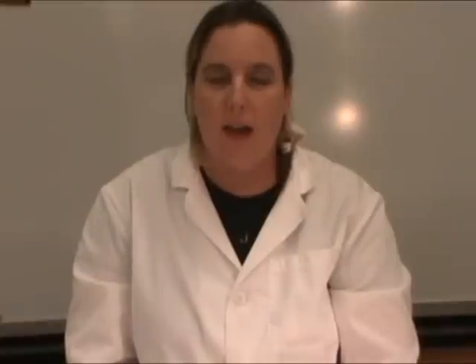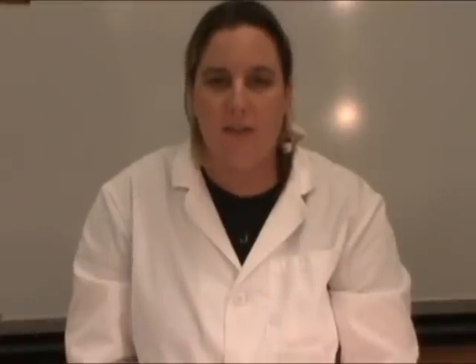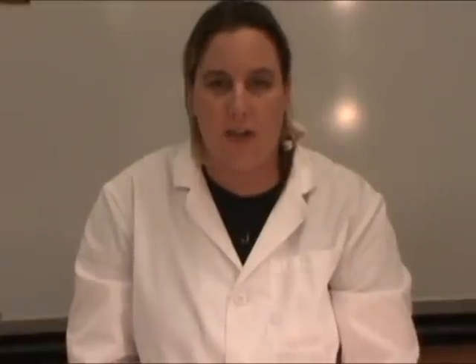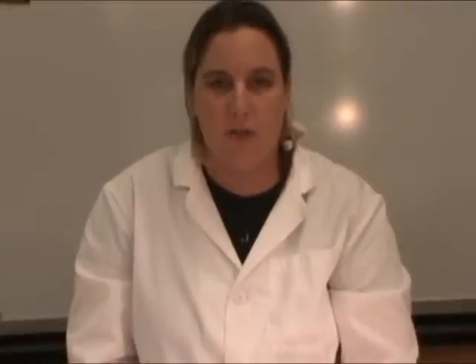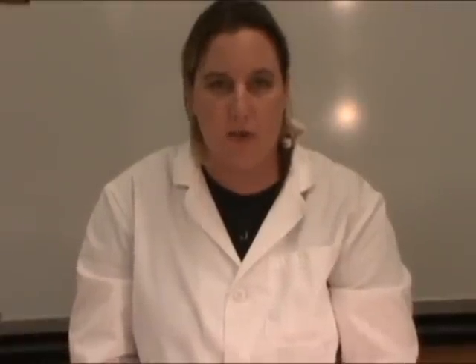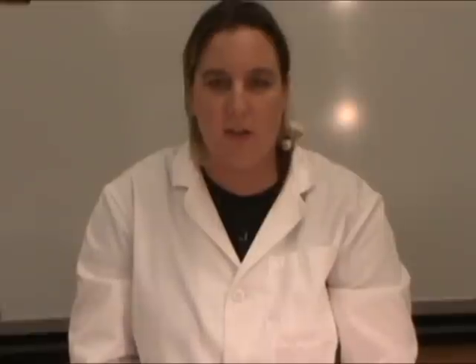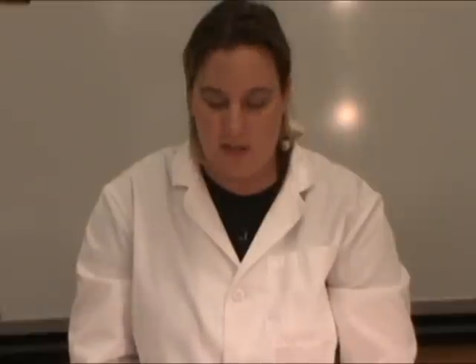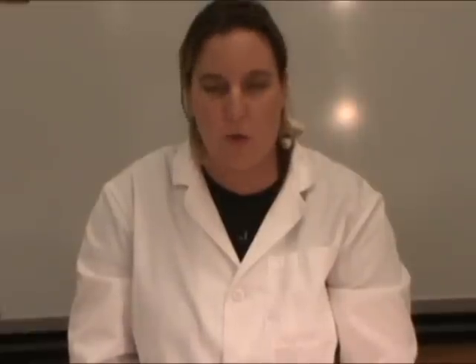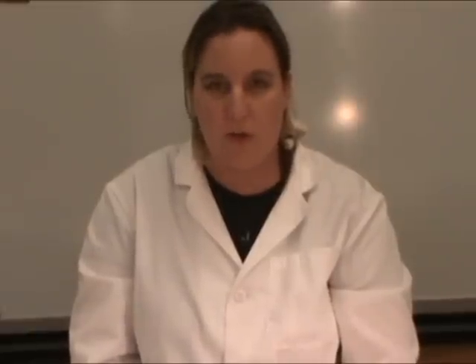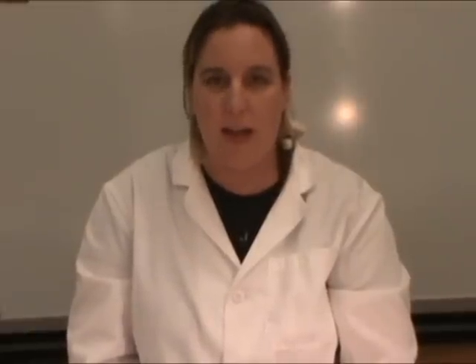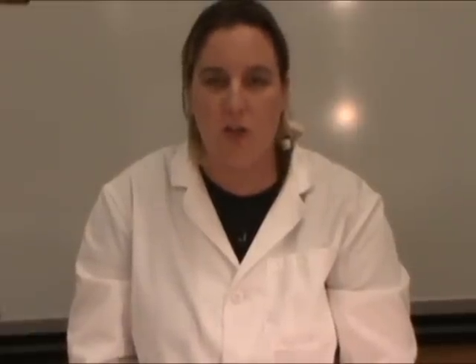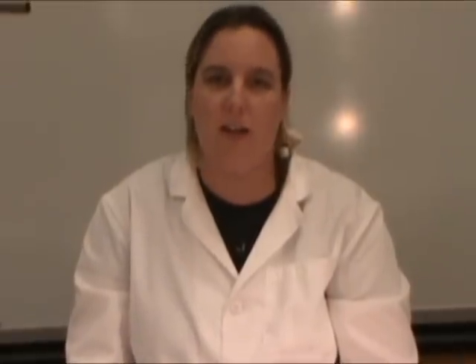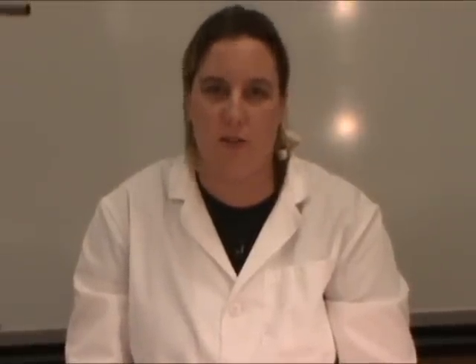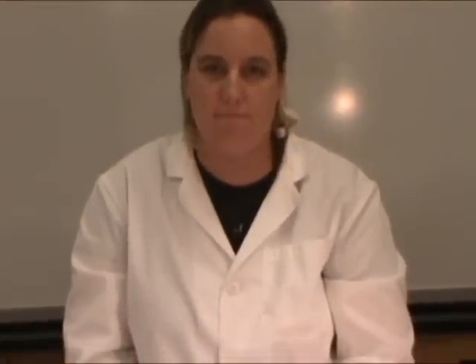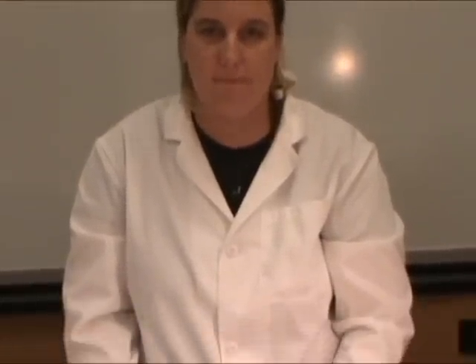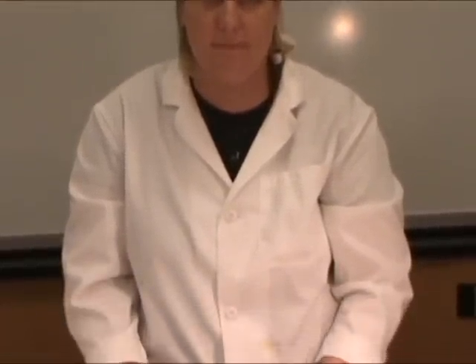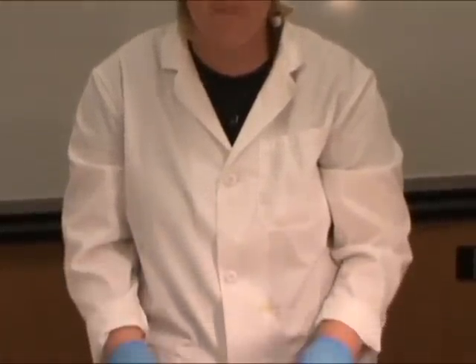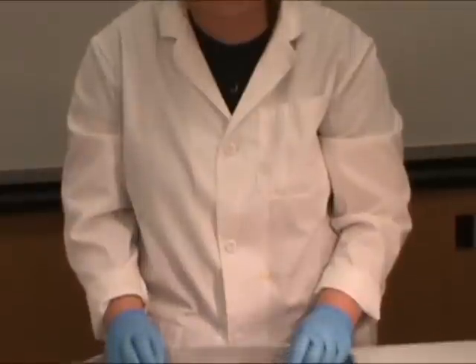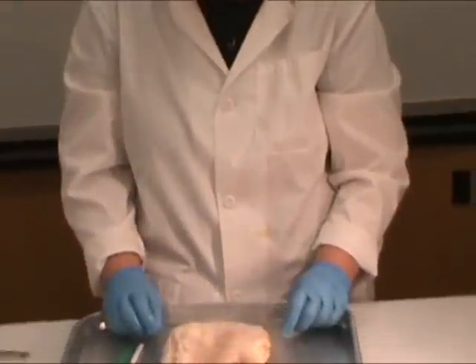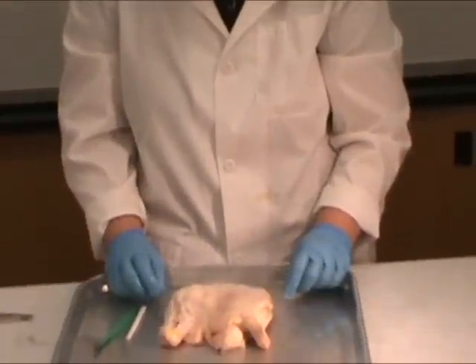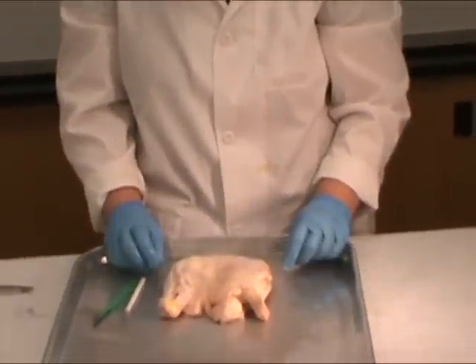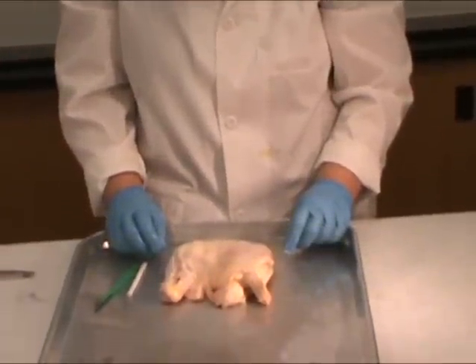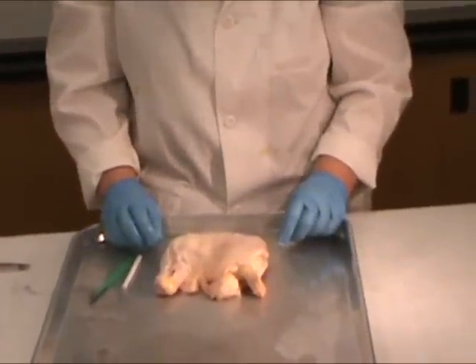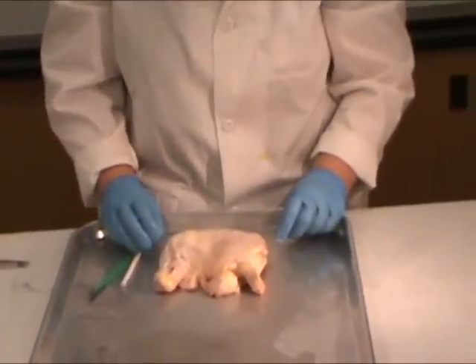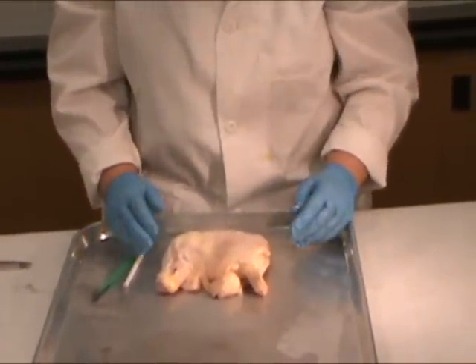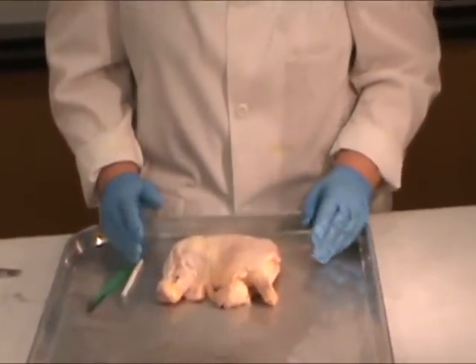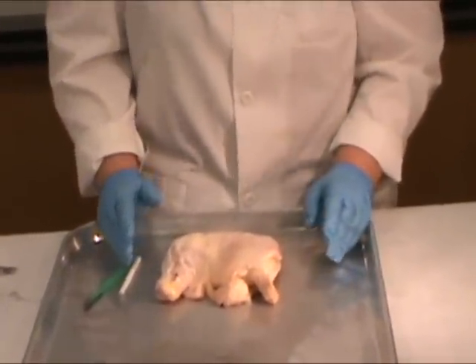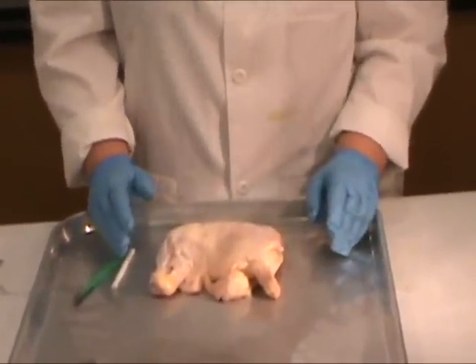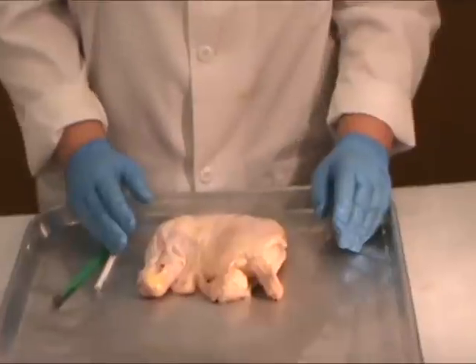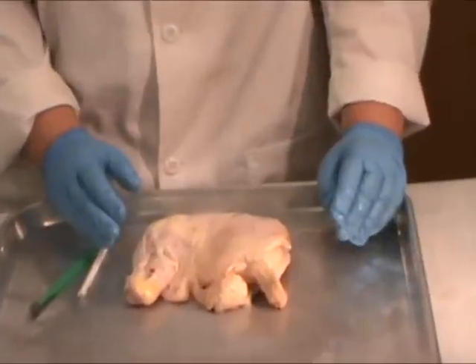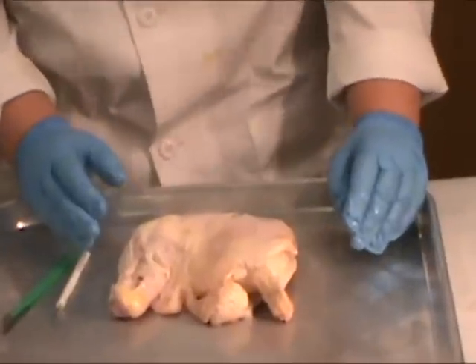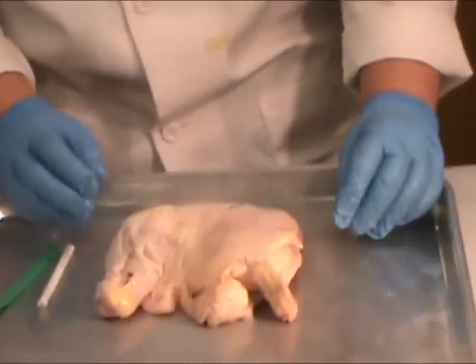Hi, this is Dr. Hayes at North Seattle Community College, and today we're going to be doing a chicken leg dissection. This is a typical chicken leg that you would find at the grocery store.